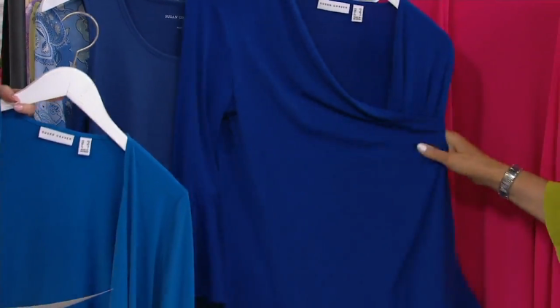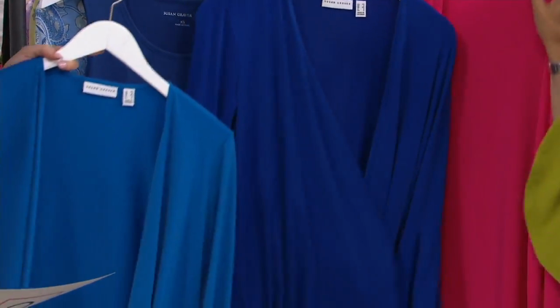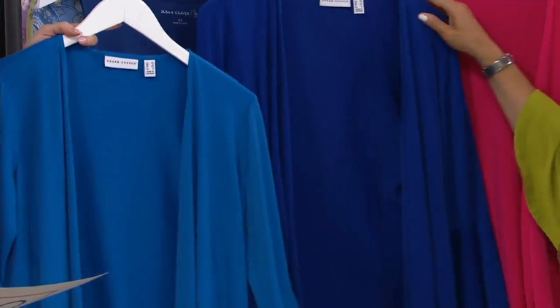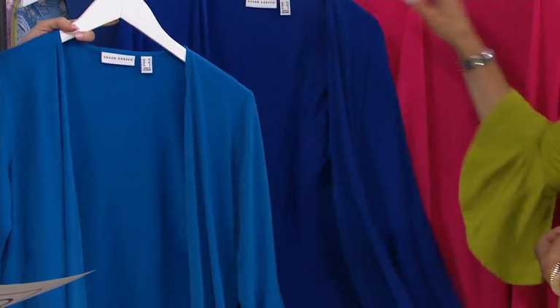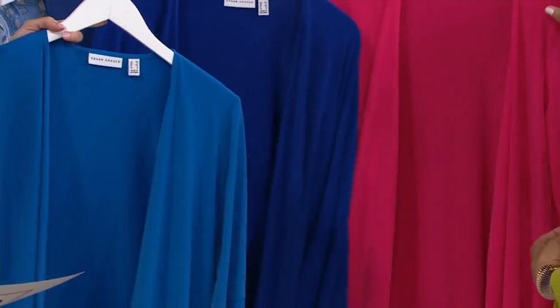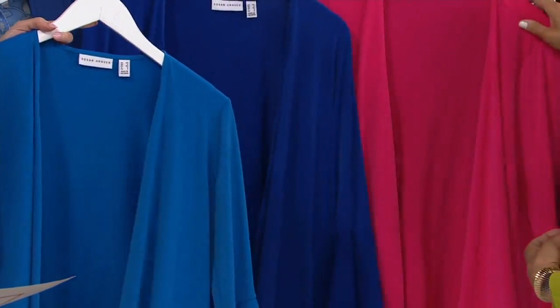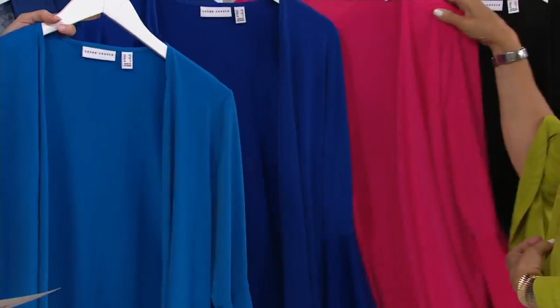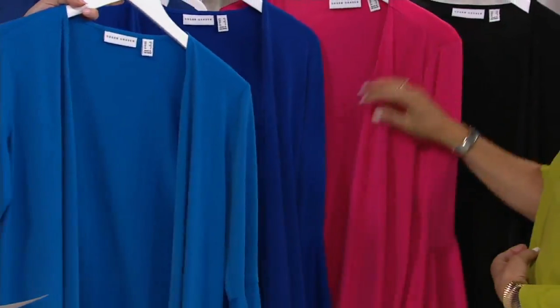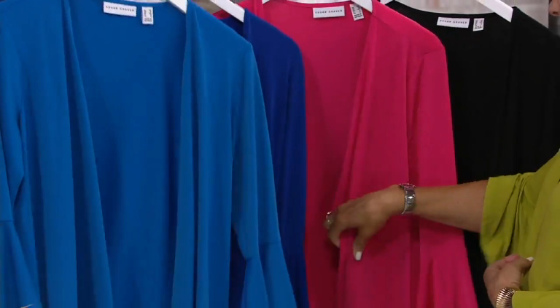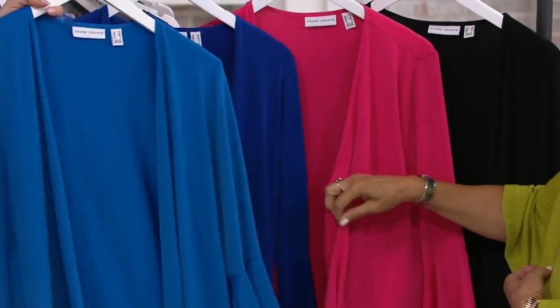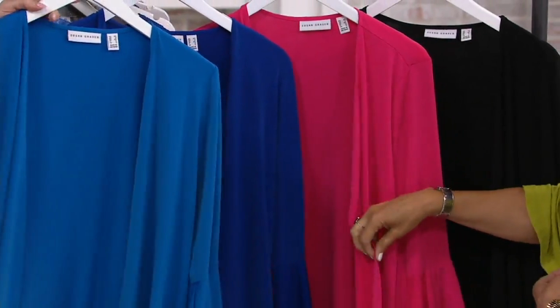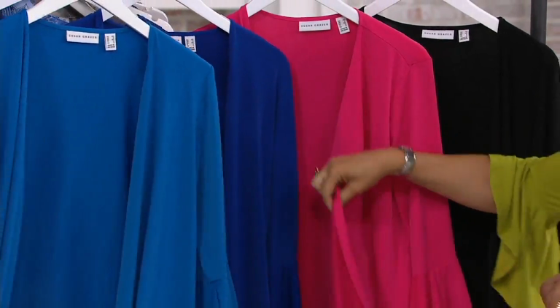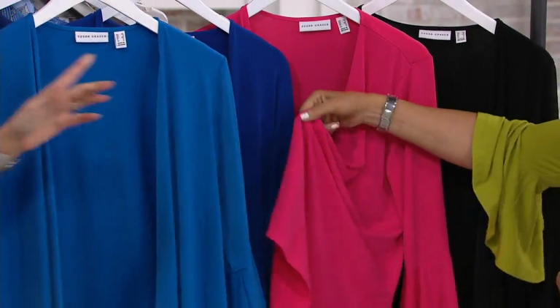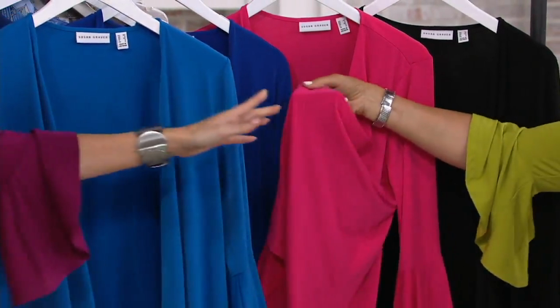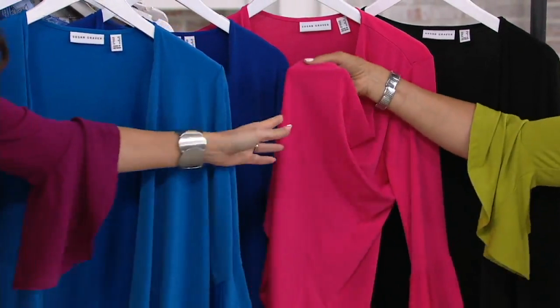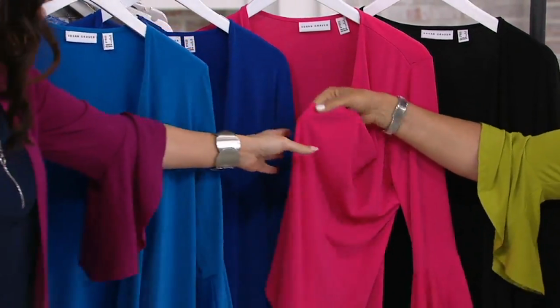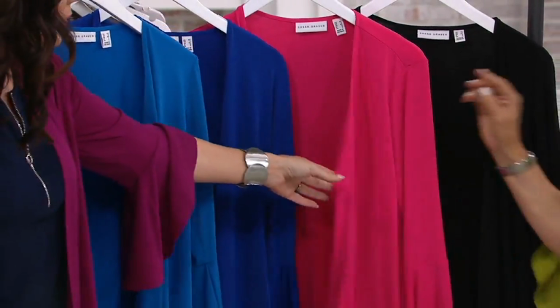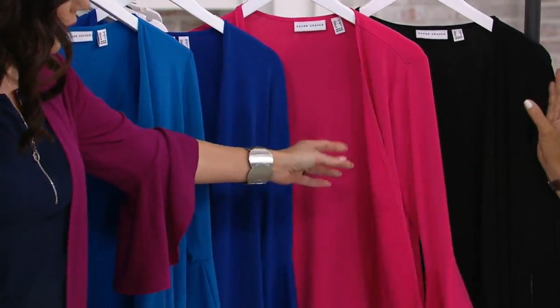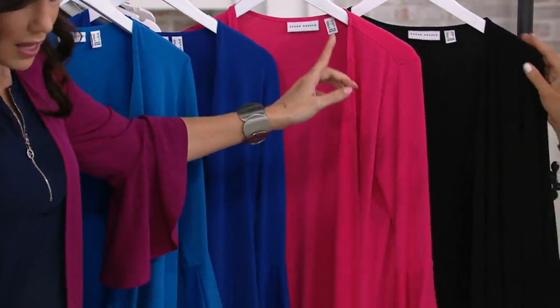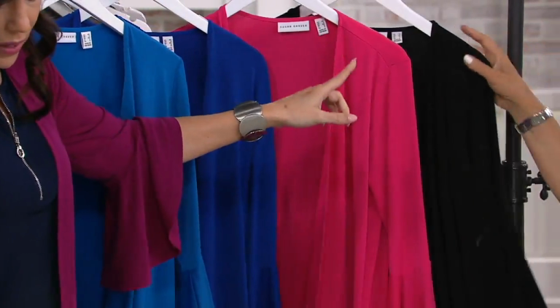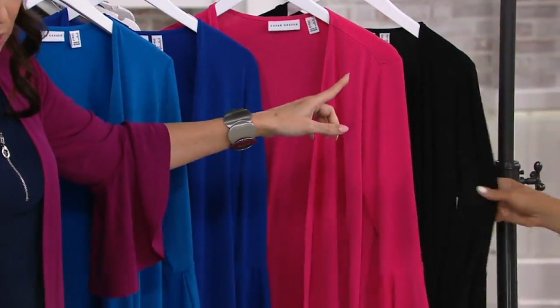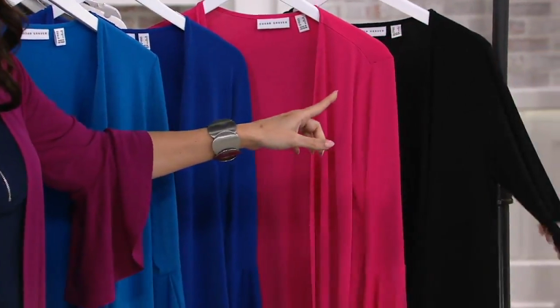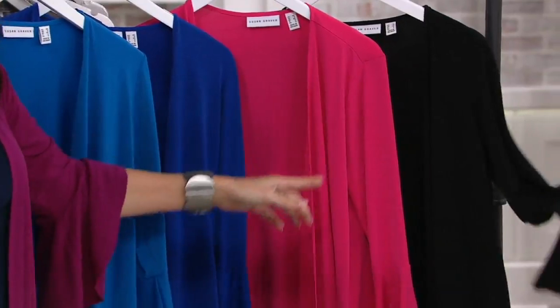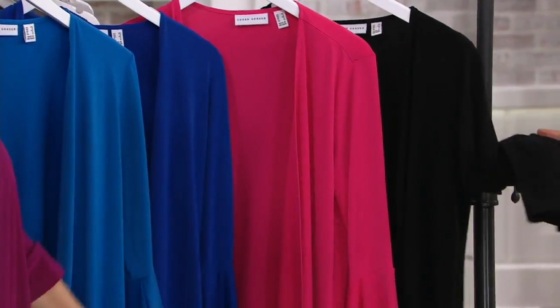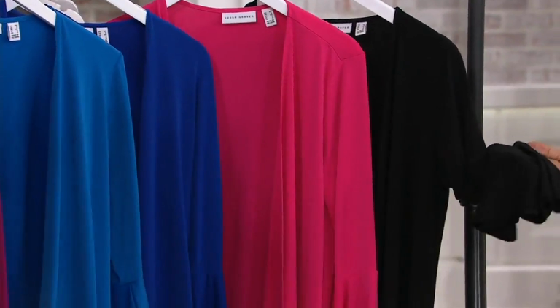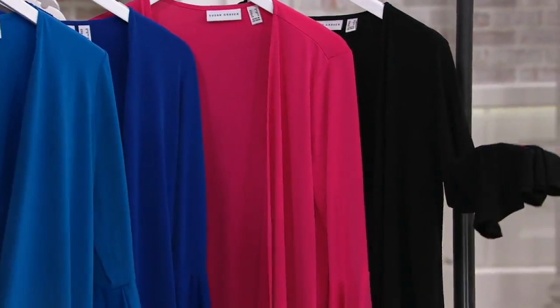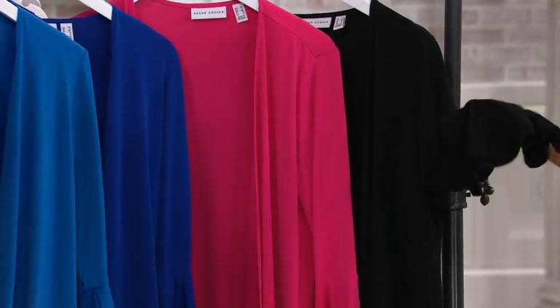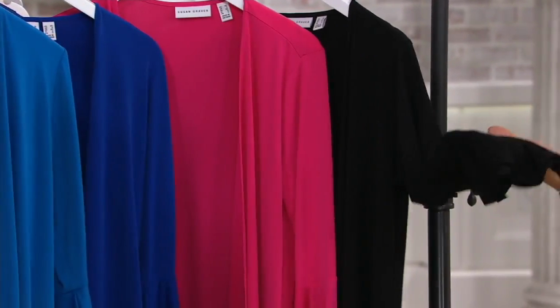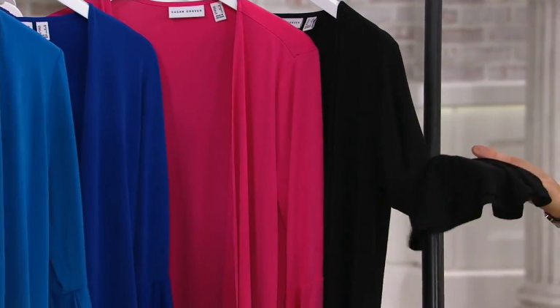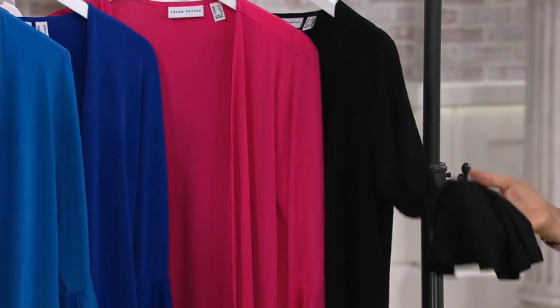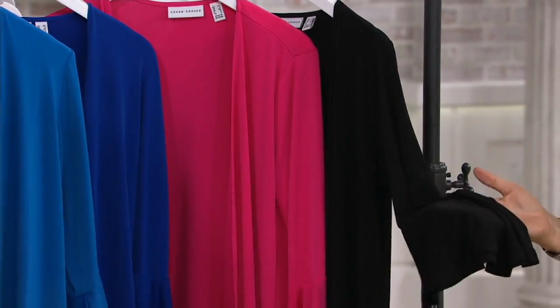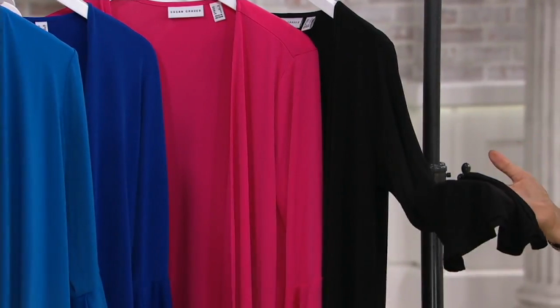Very limited. Next to that is the vibrant — oh, that's pink punch. Pink punch is stunning. And then I had the black one earlier. I love it in black. You can't go wrong in black; it's just elegant.